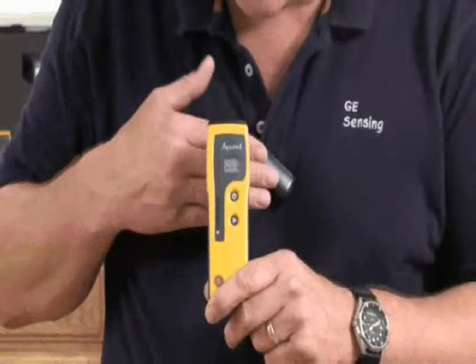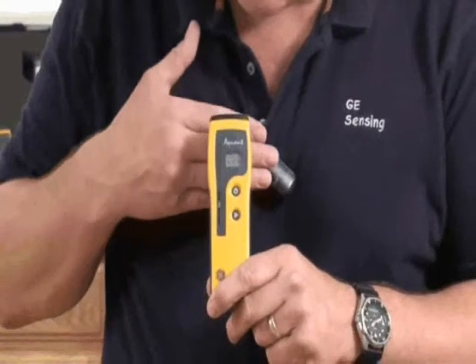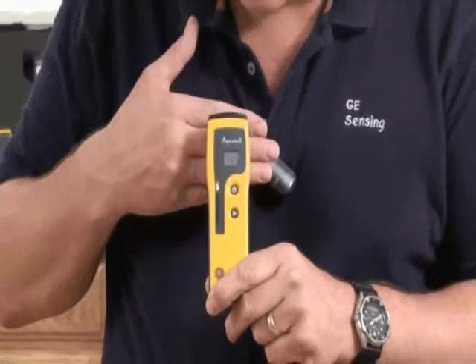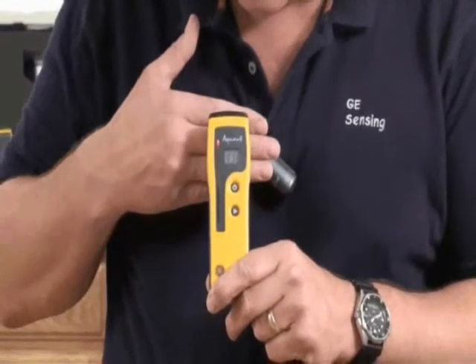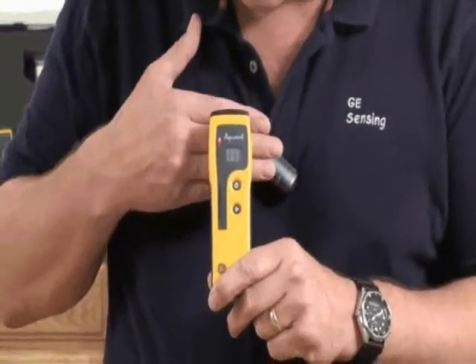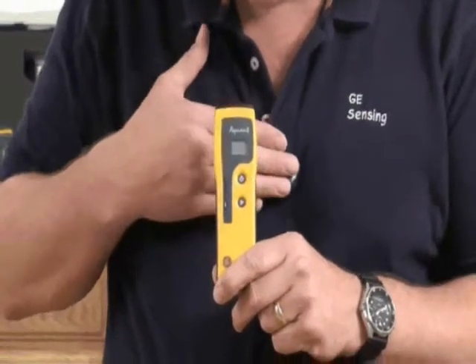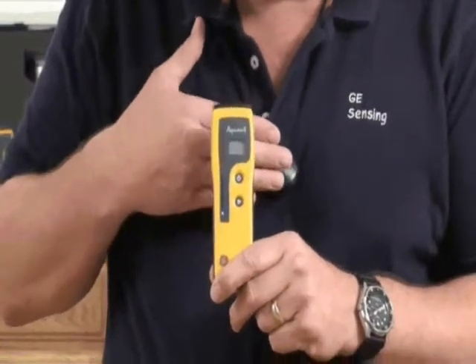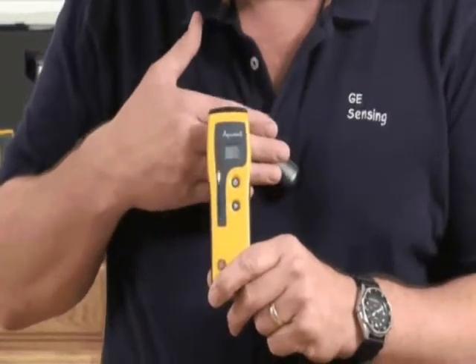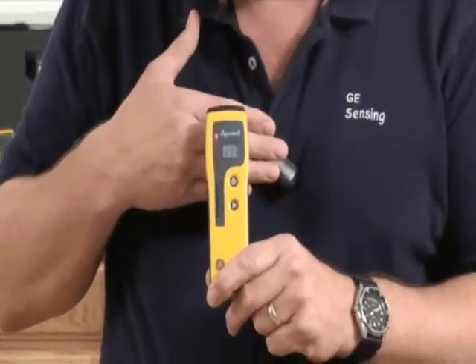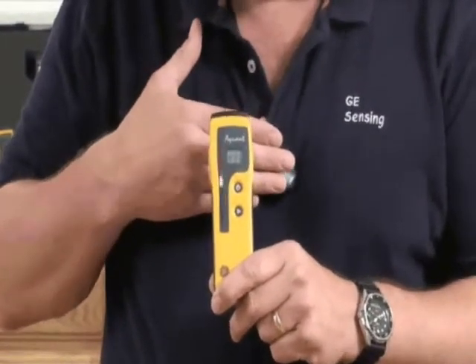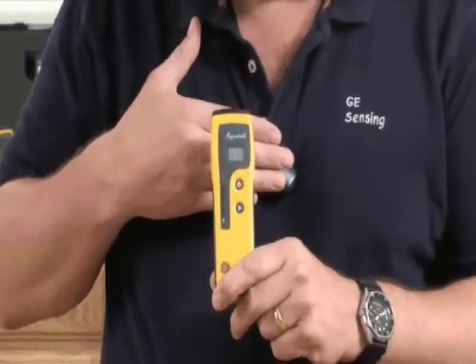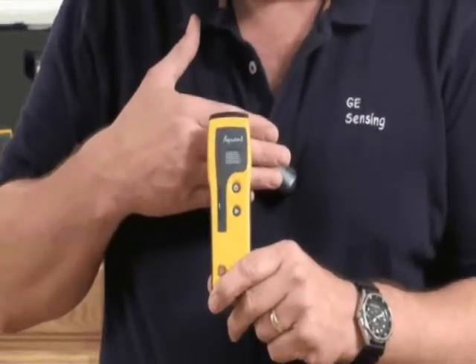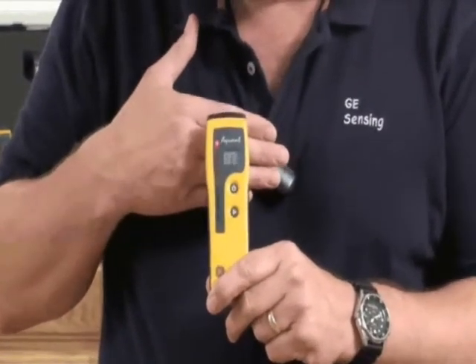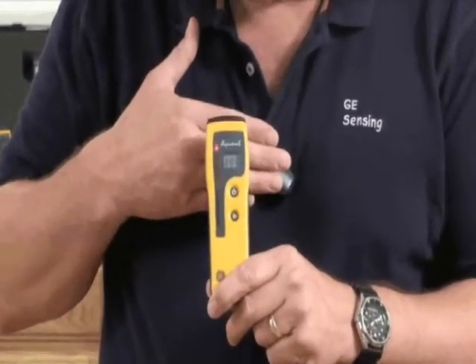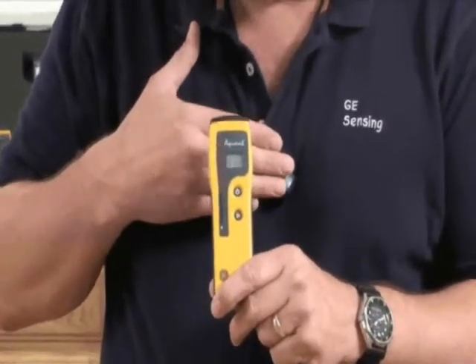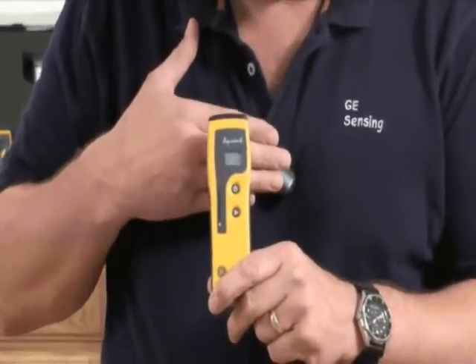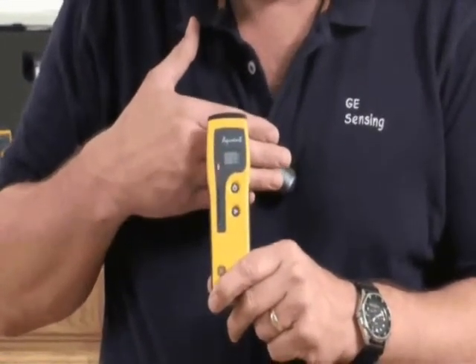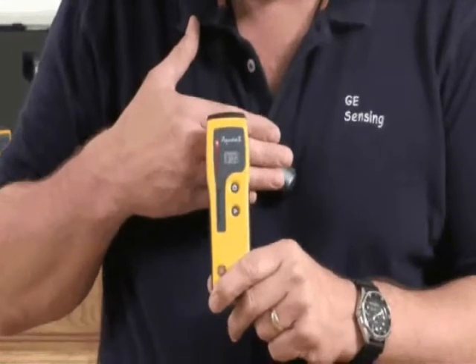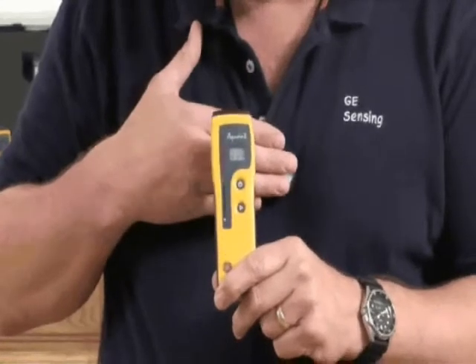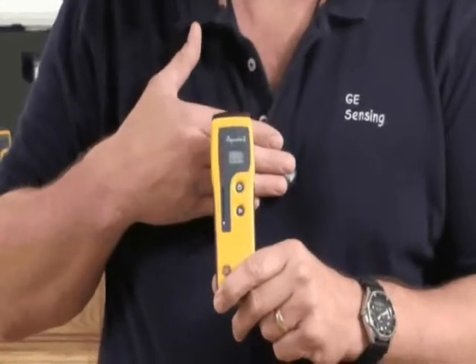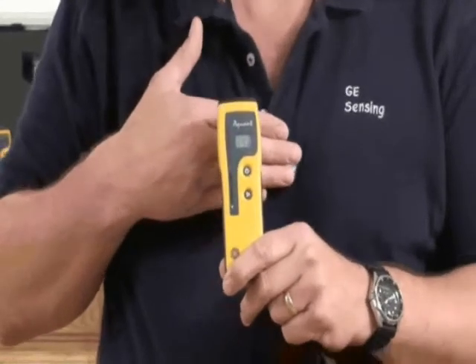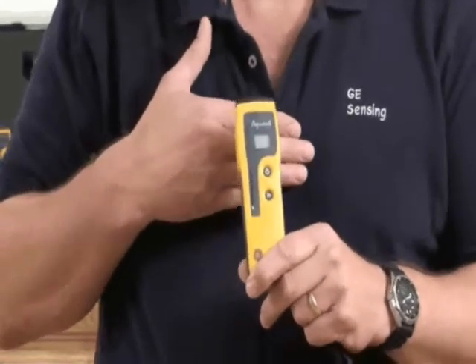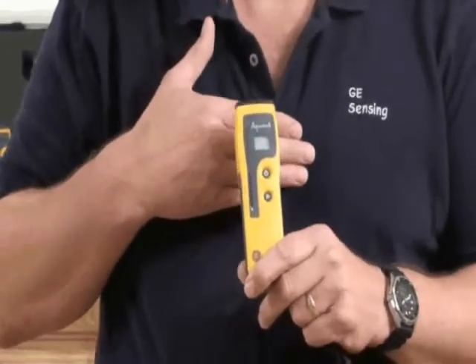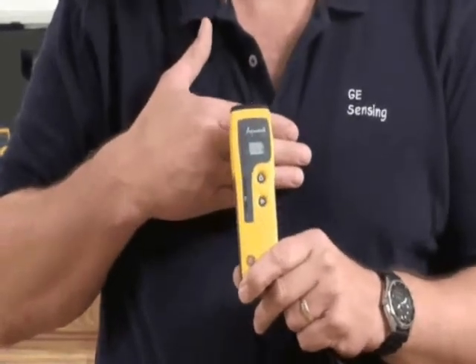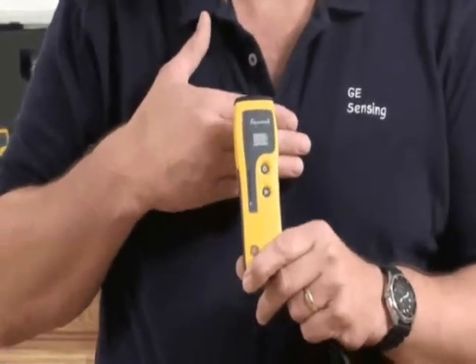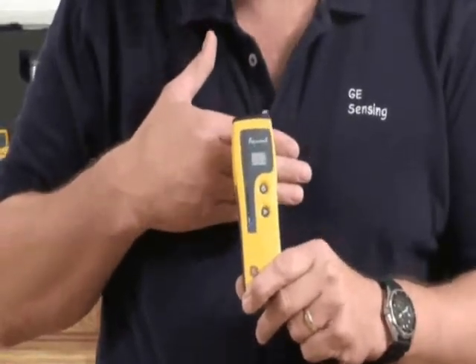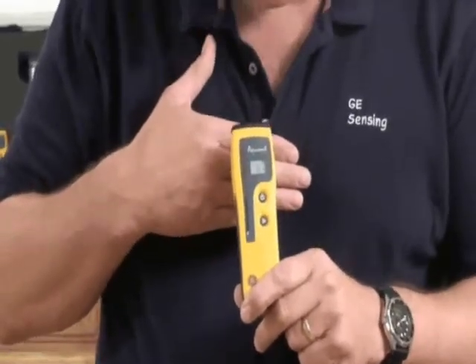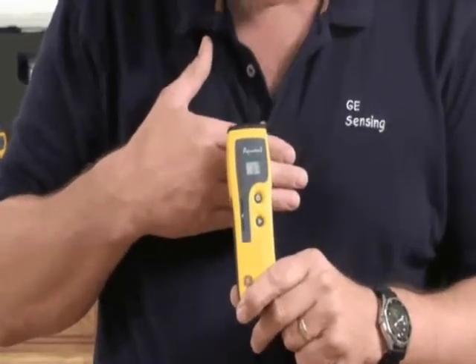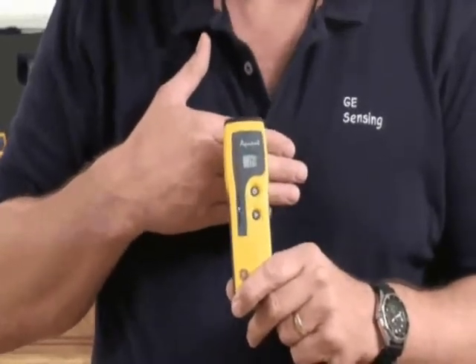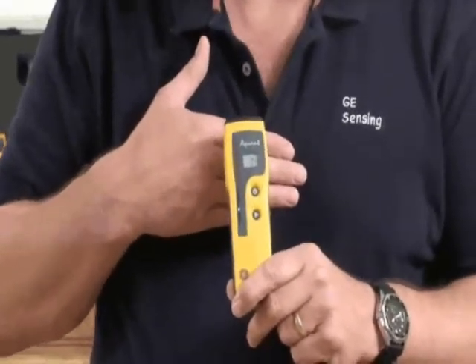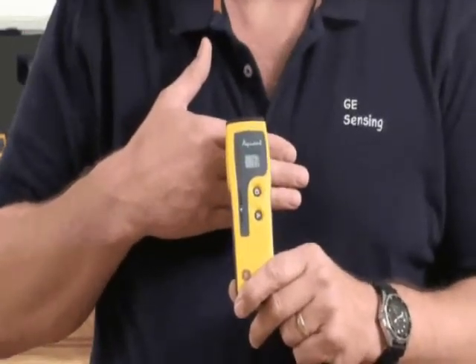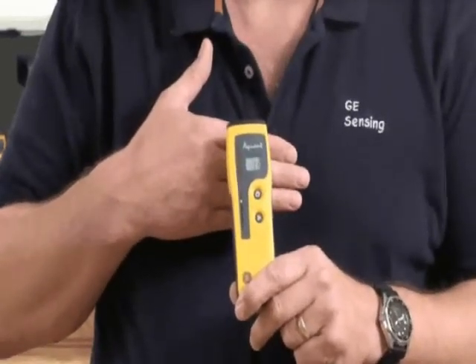If I simply put my hand on the back here, you can see the value is changing. So again, this is the Protometer Aquant — a simple, low-cost, non-invasive moisture meter.